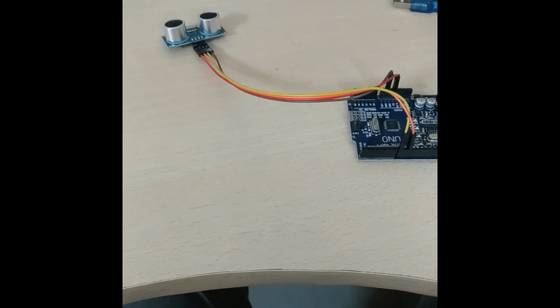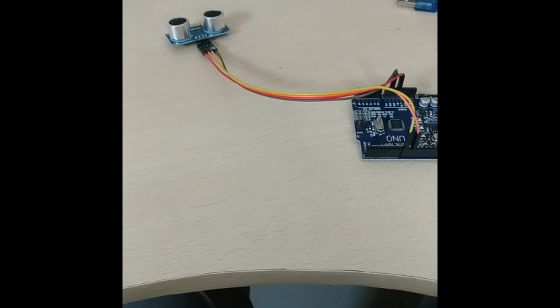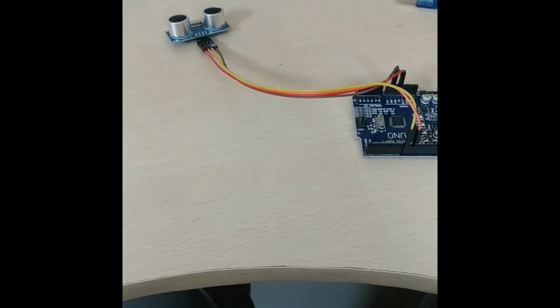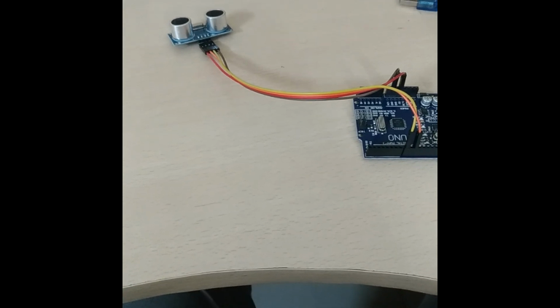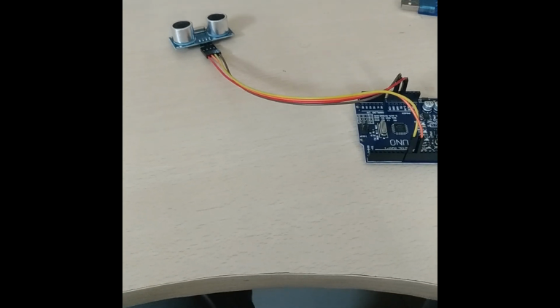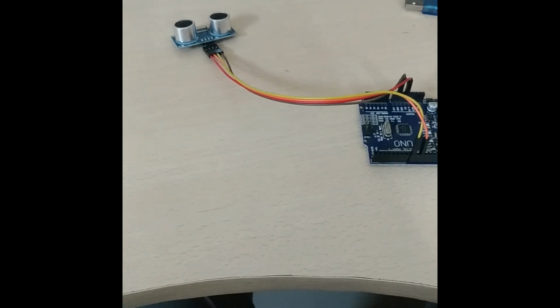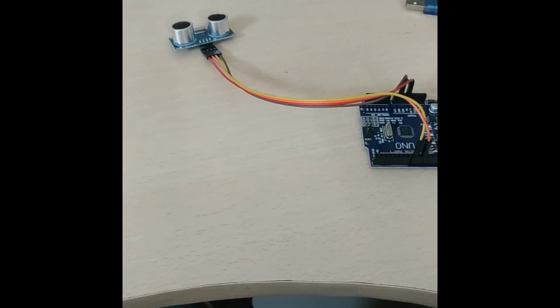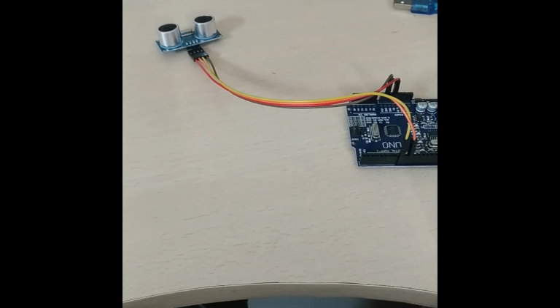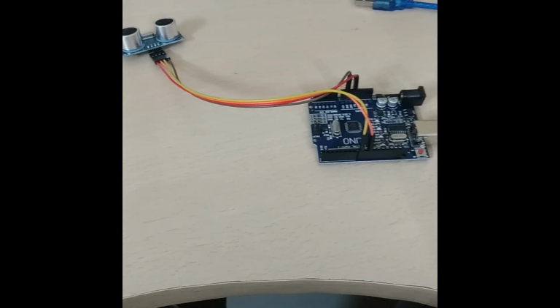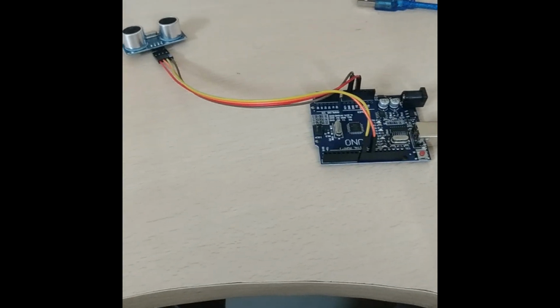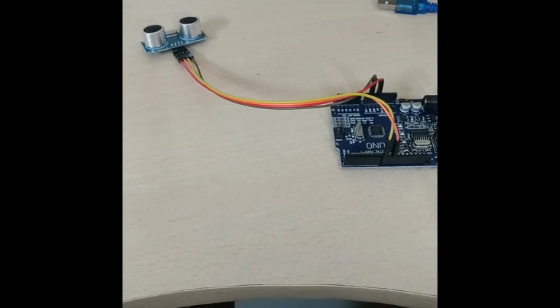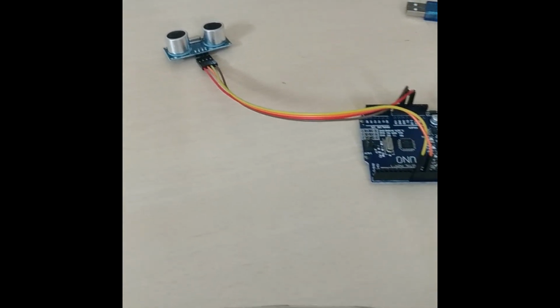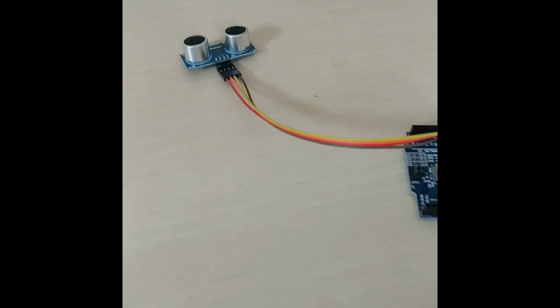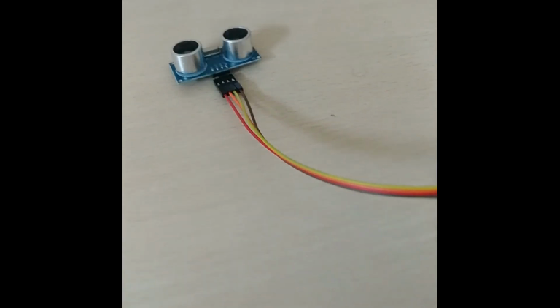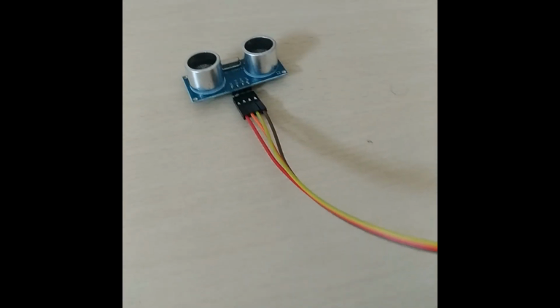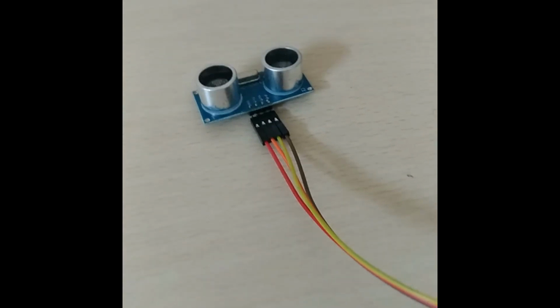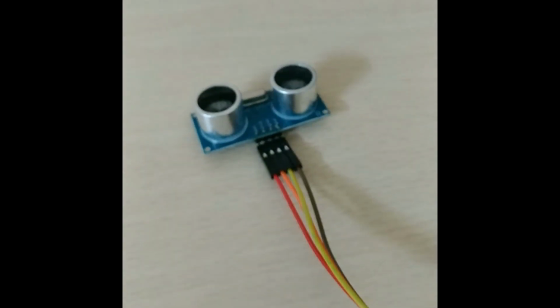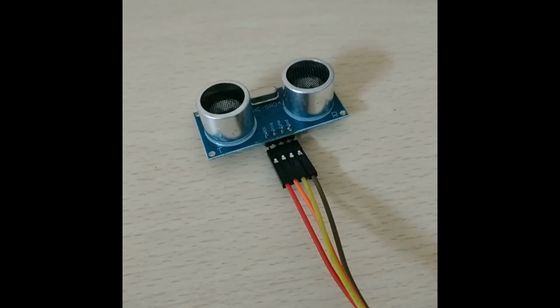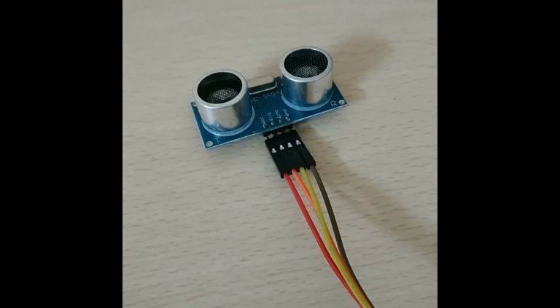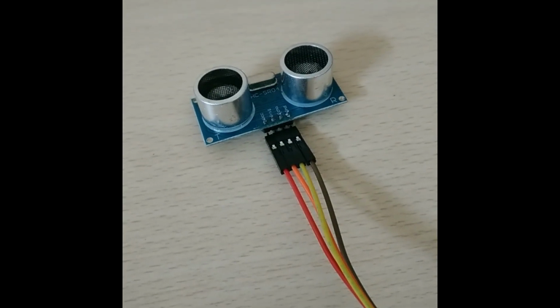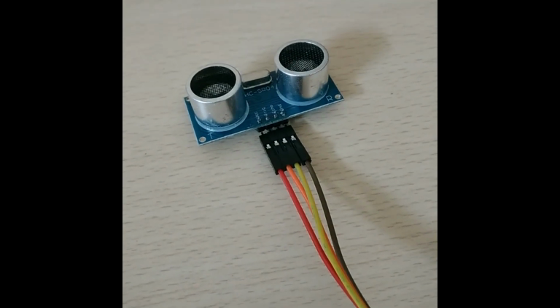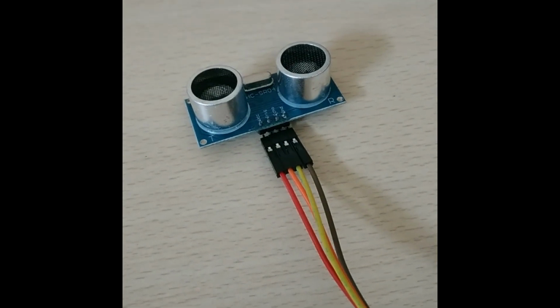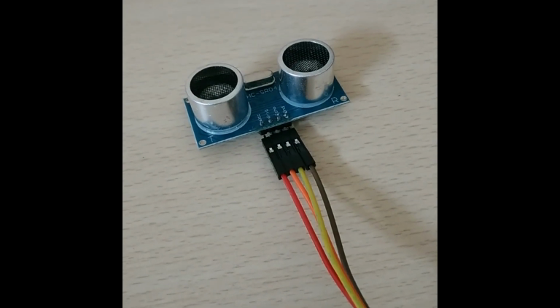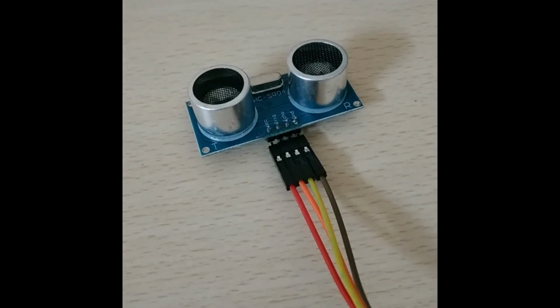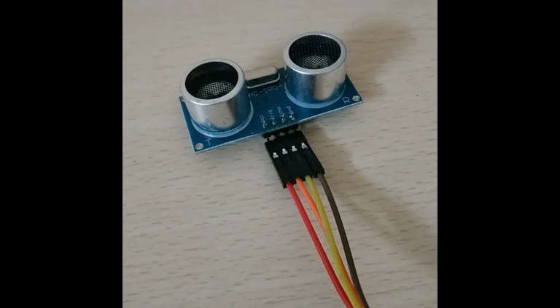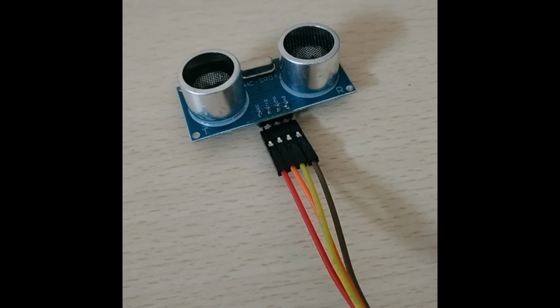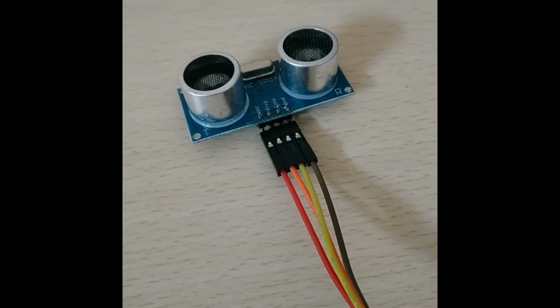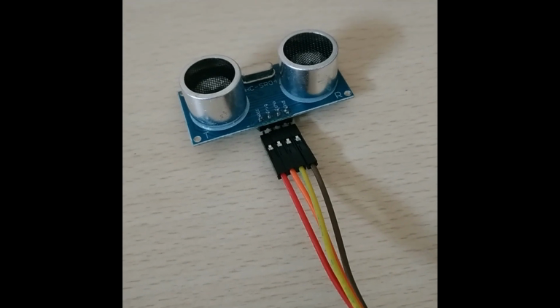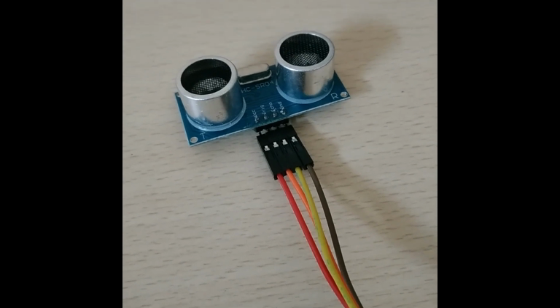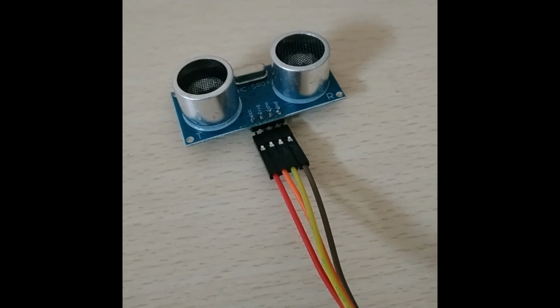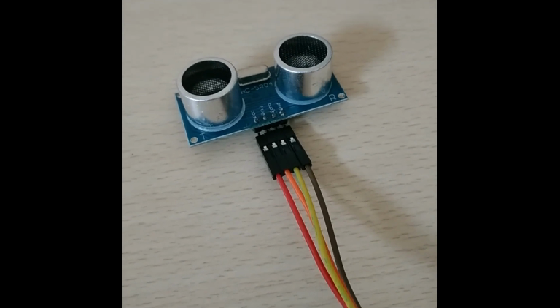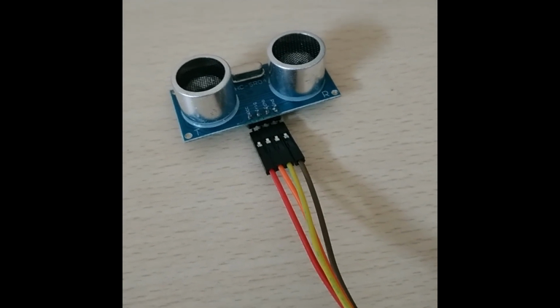Hello everybody. This is my Arduino UNO setup for ultrasonic sensor. You can see this is my ultrasonic sensor, which is having 4 pins: the first one is VCC, then trigger, then echo, and then ground.